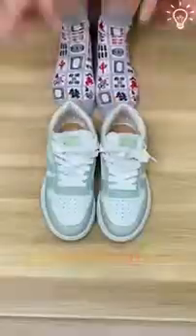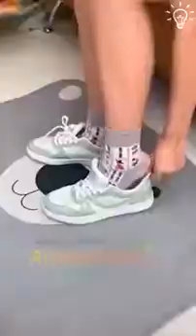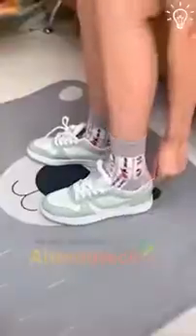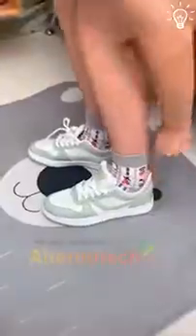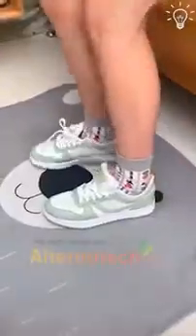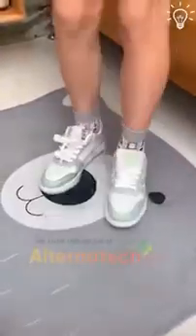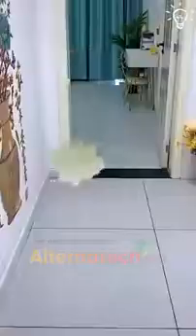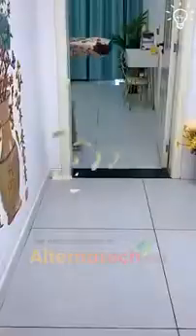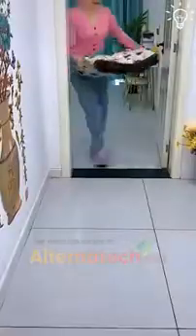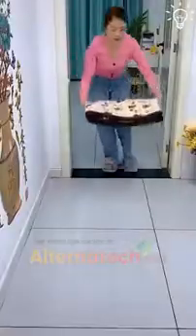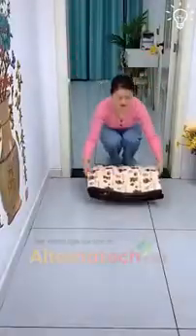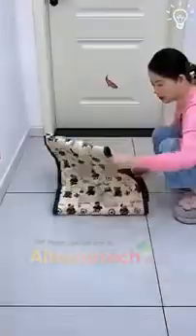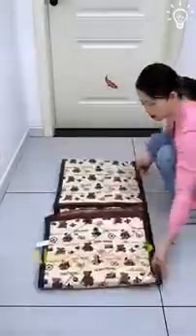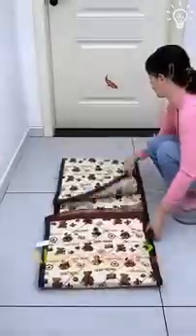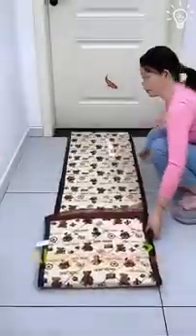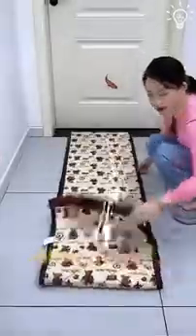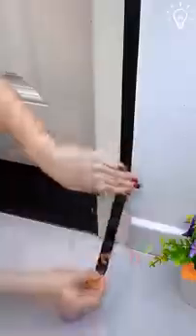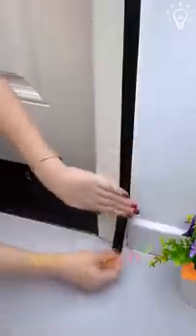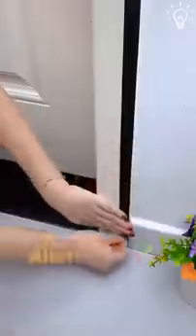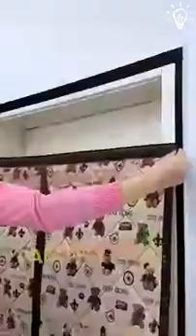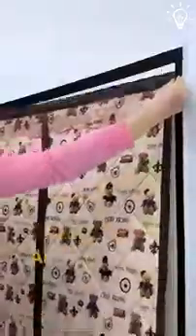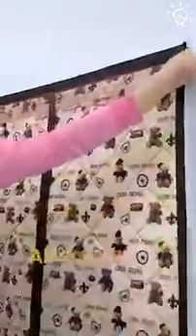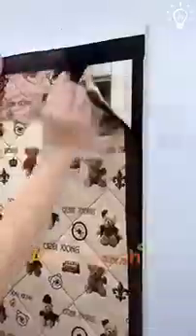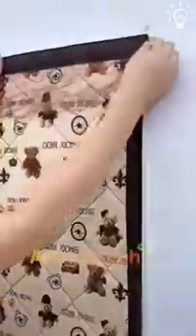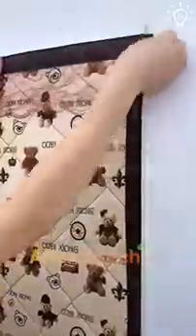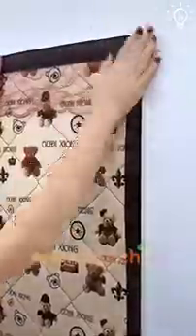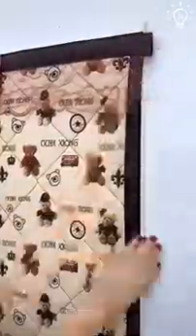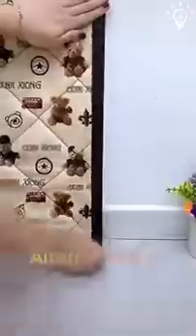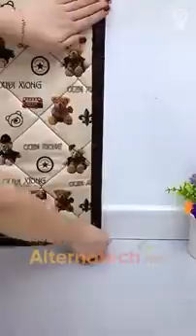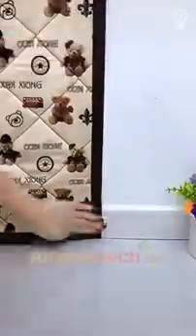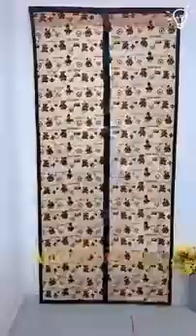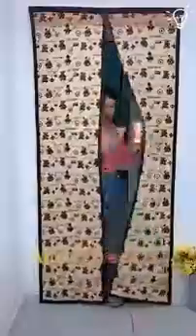This is what you need for when you want to separate two rooms without using the door.